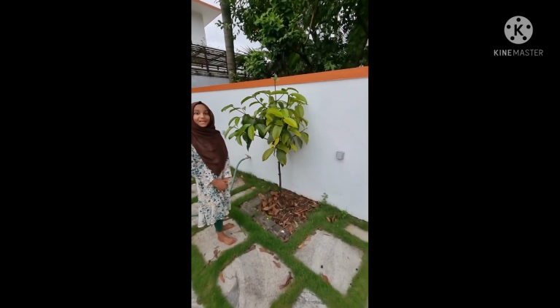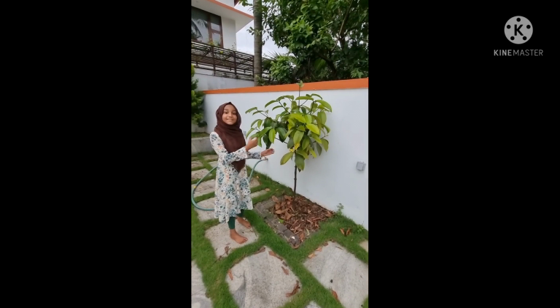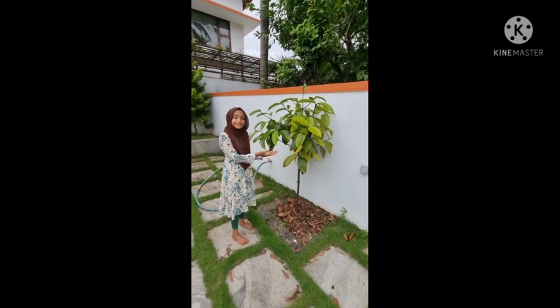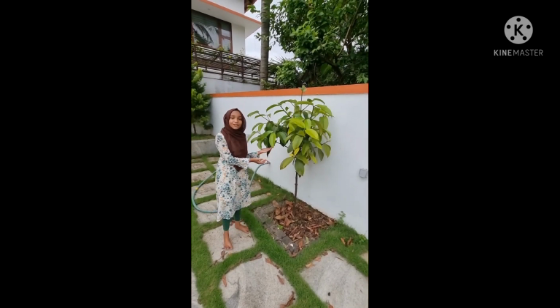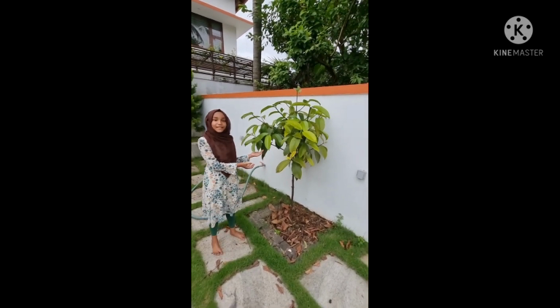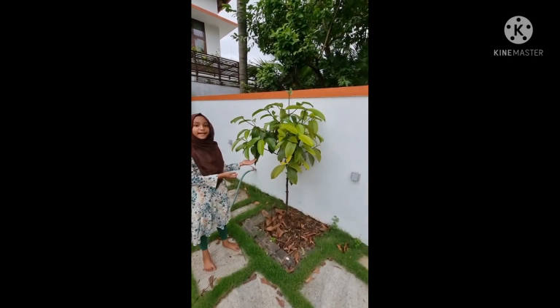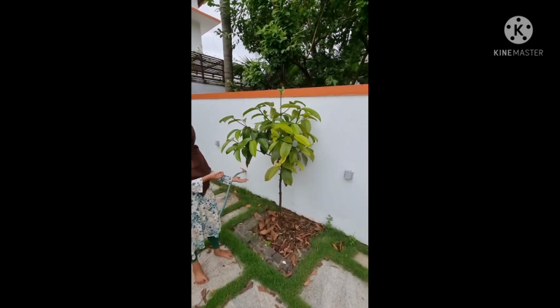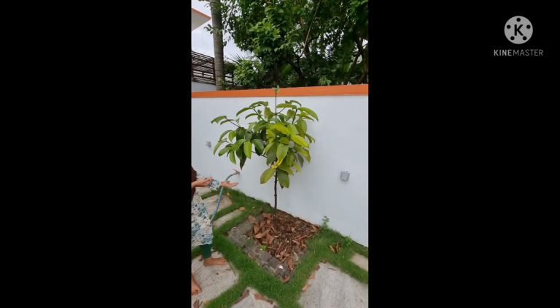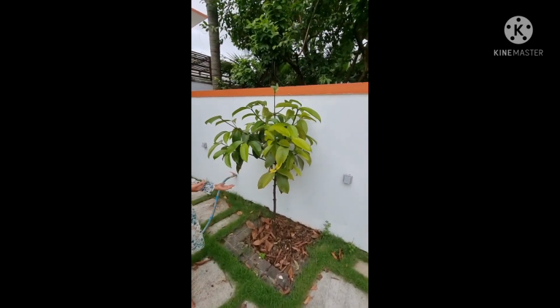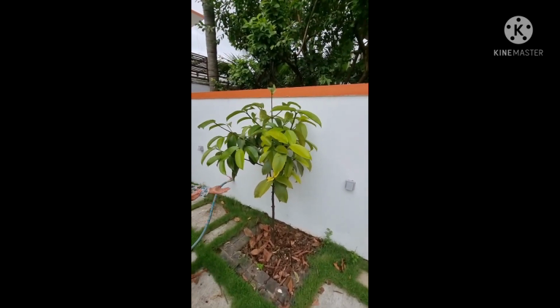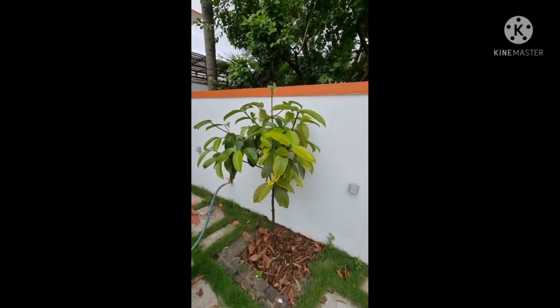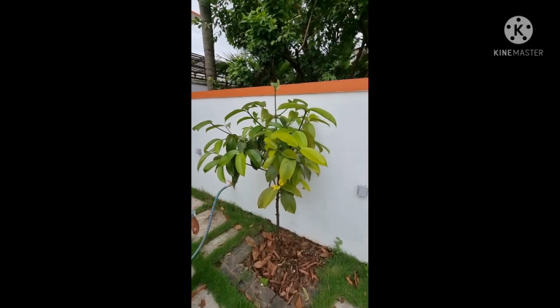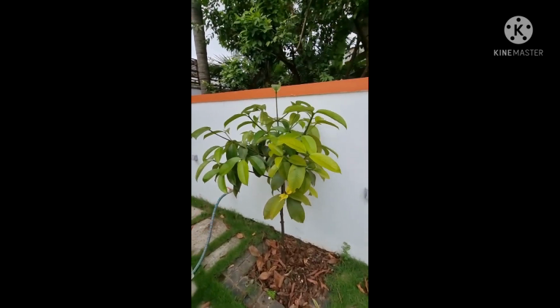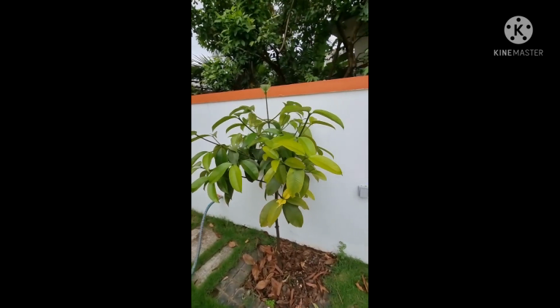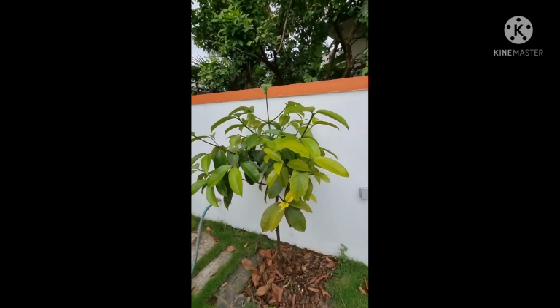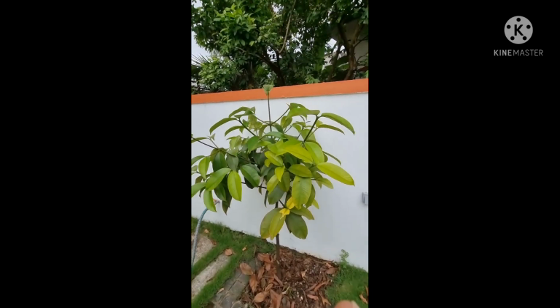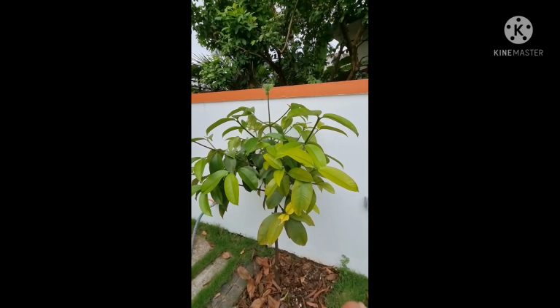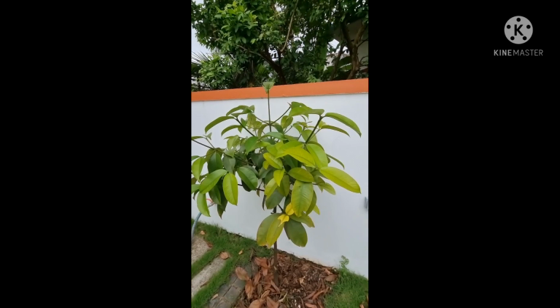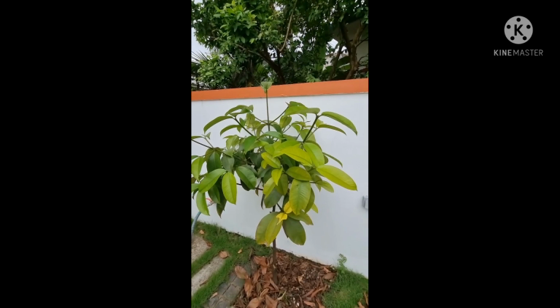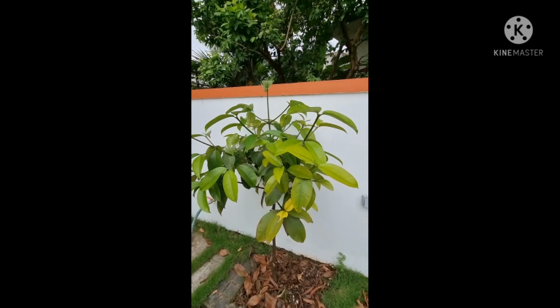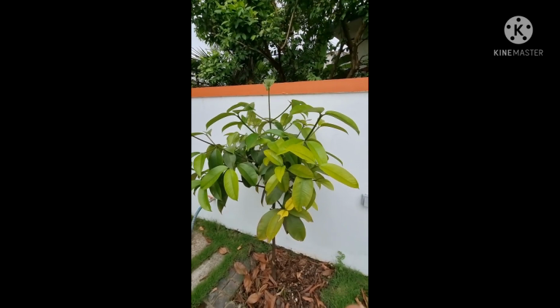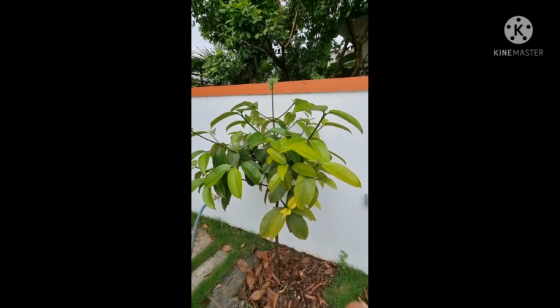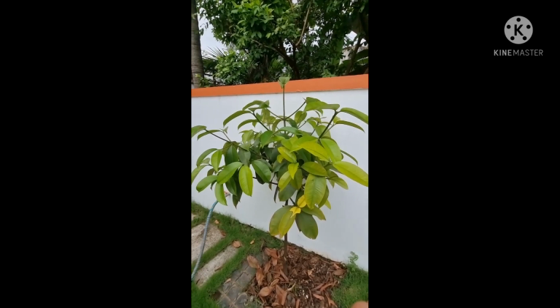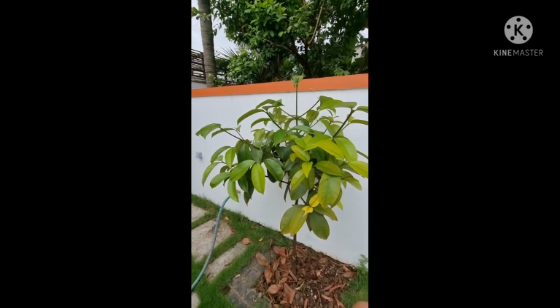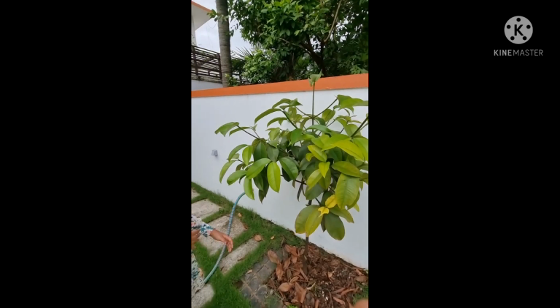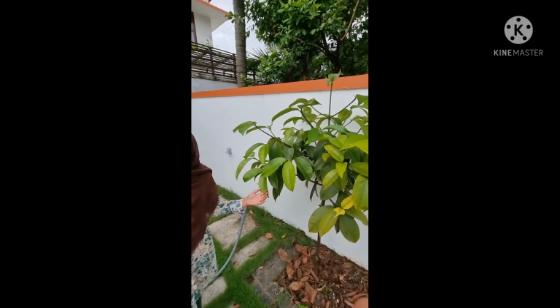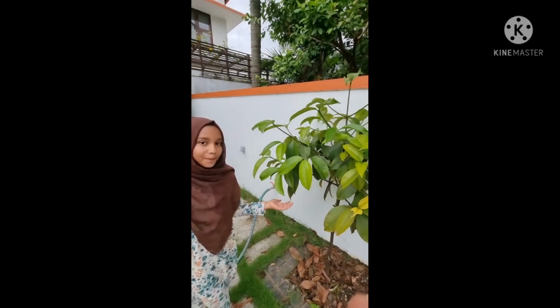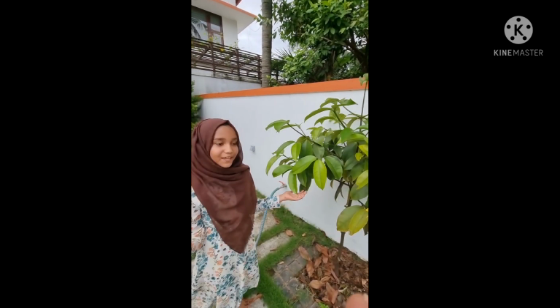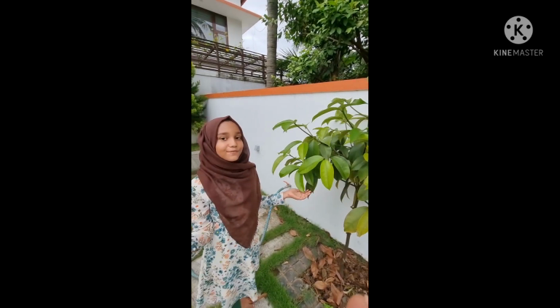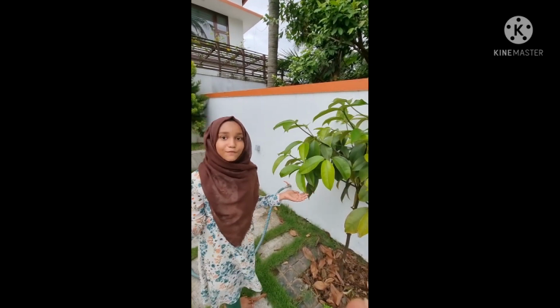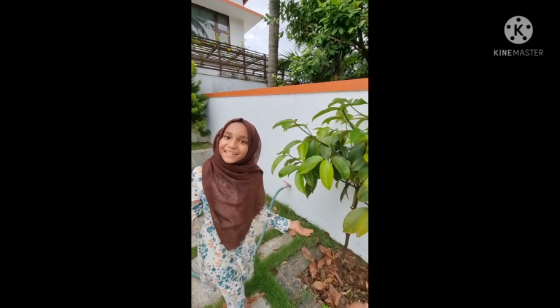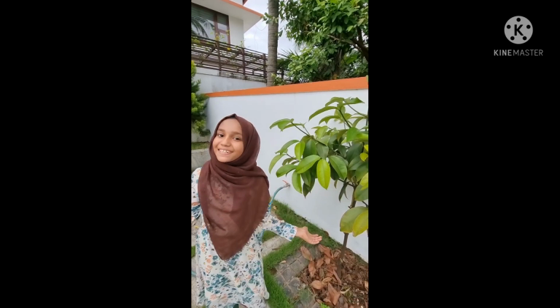This is the first mango tree. It is a real choice. Usually it takes 8 years to give fruit. Hope it gives us fruit before 8 years.